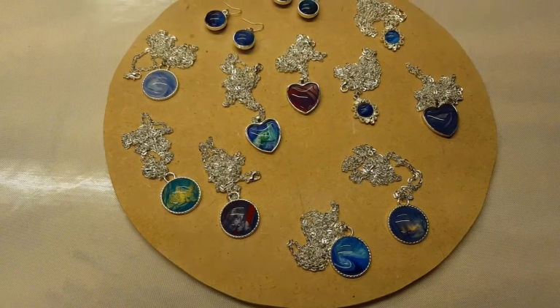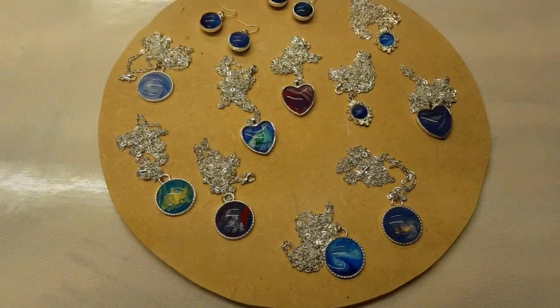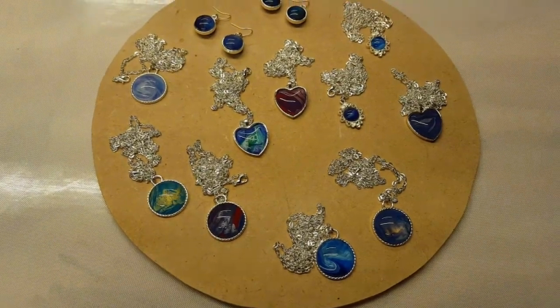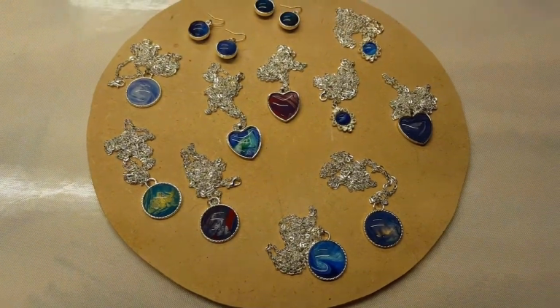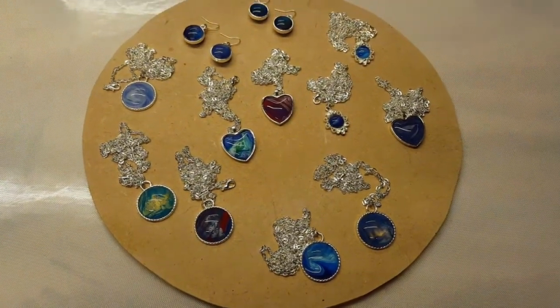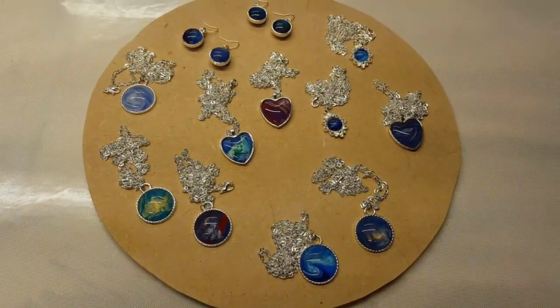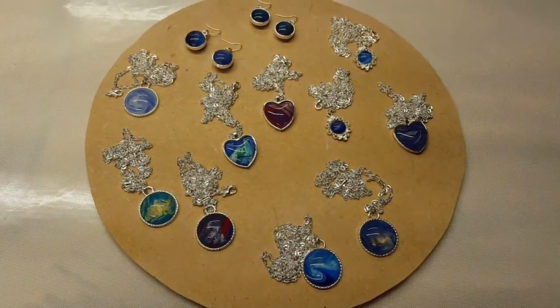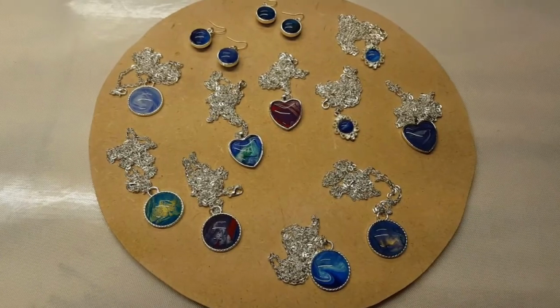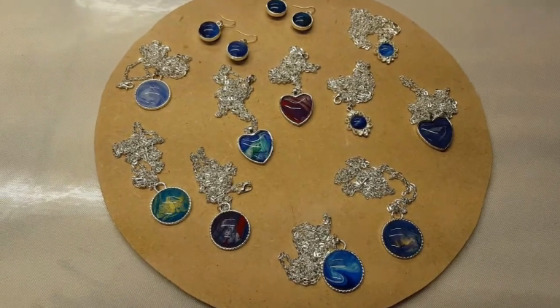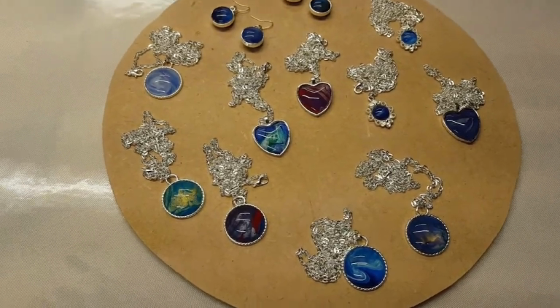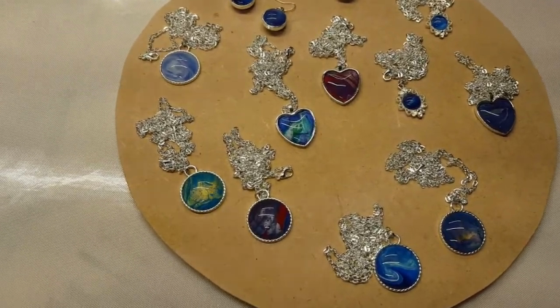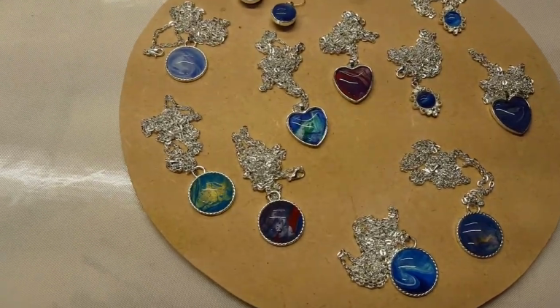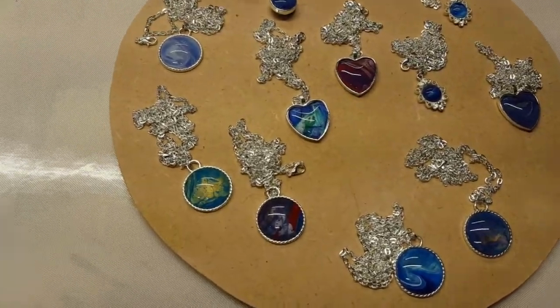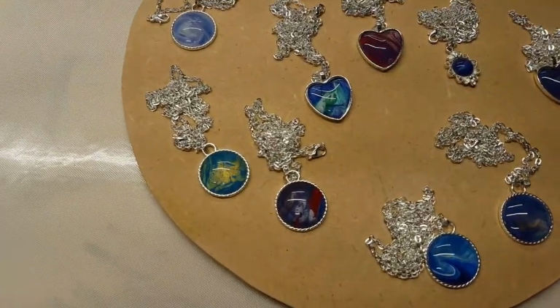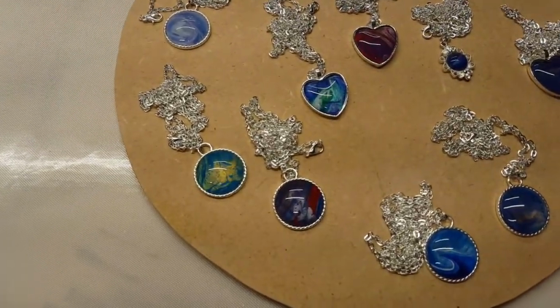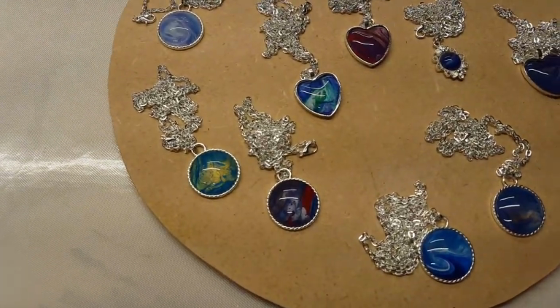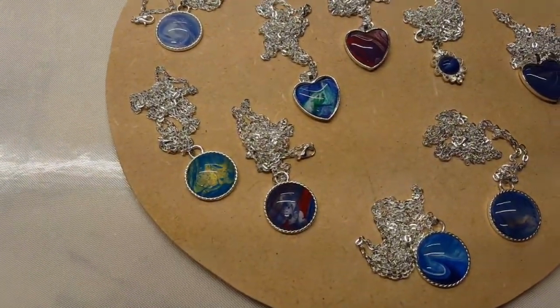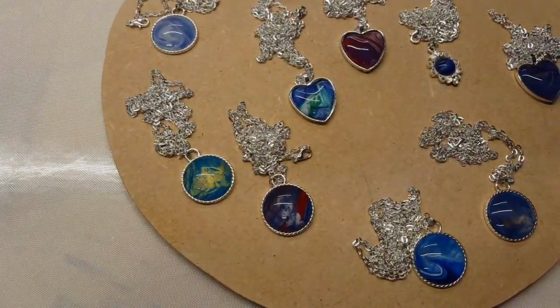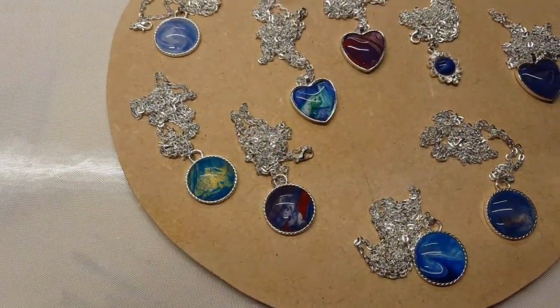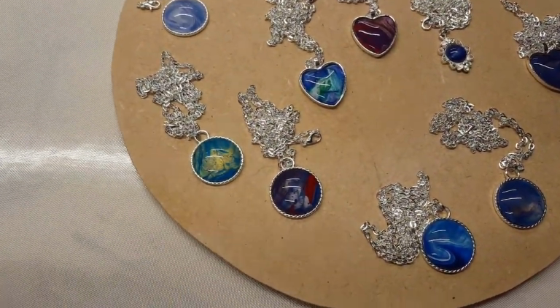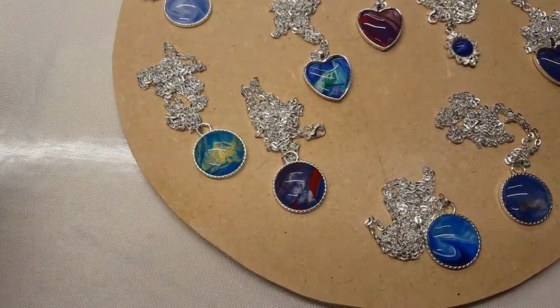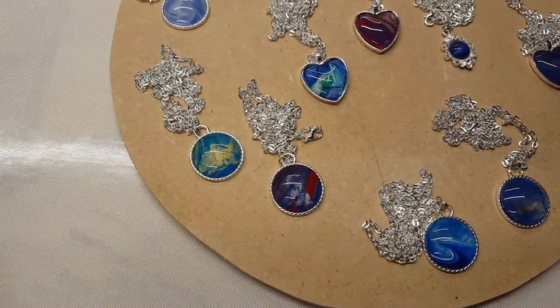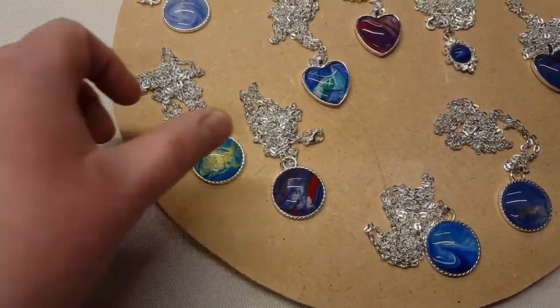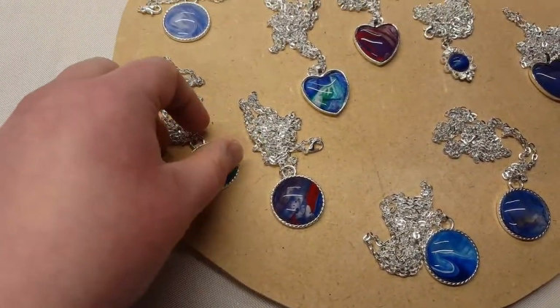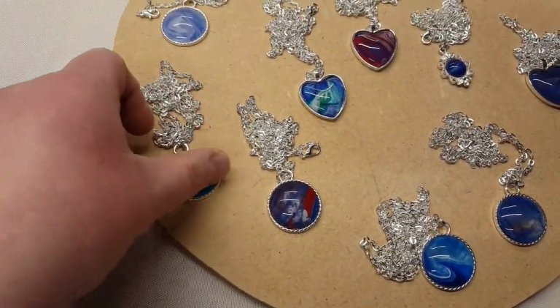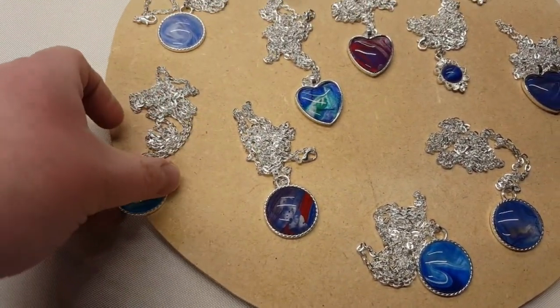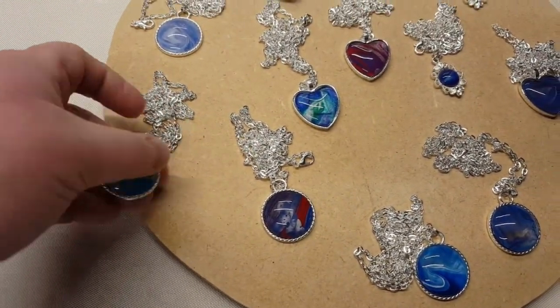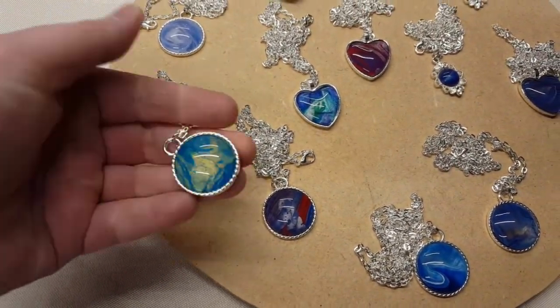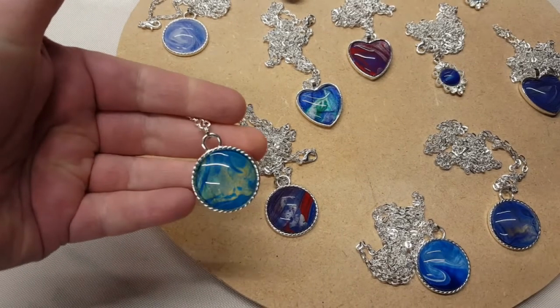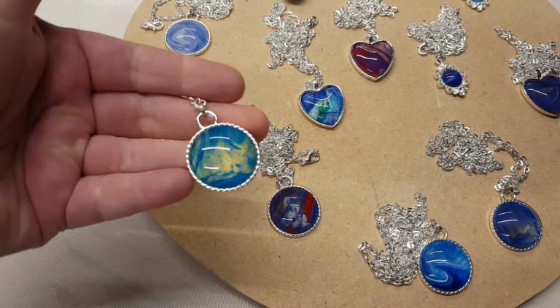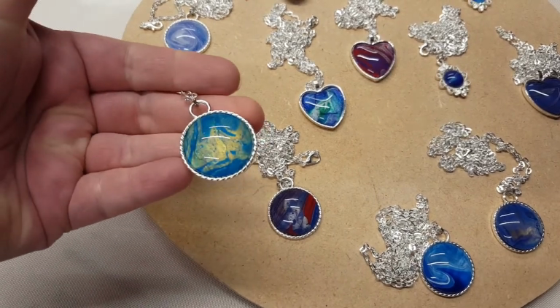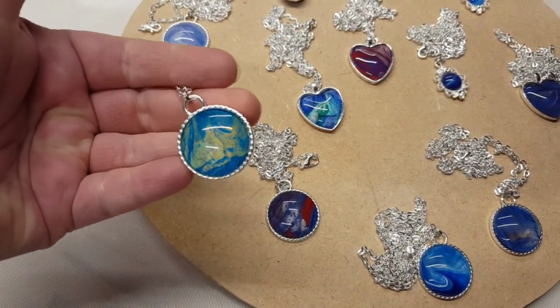I let them sit for 24 hours before adding the chains. Those are 30 inch chains.